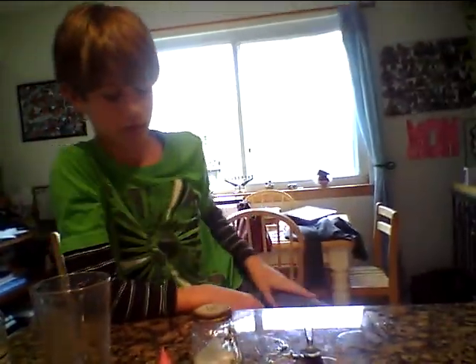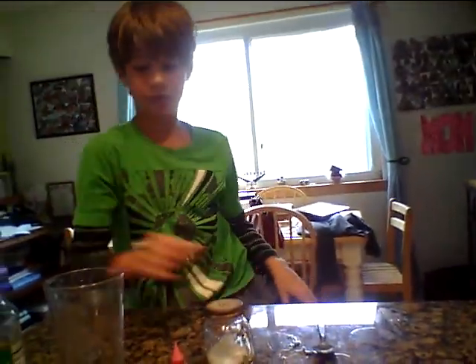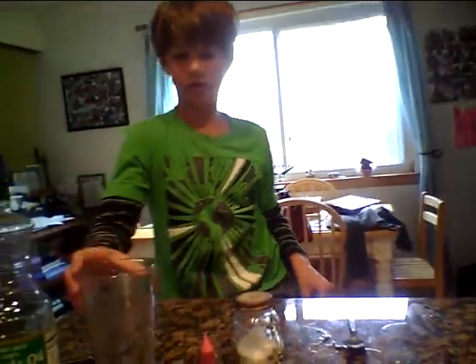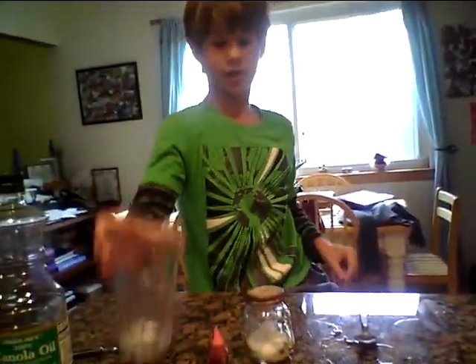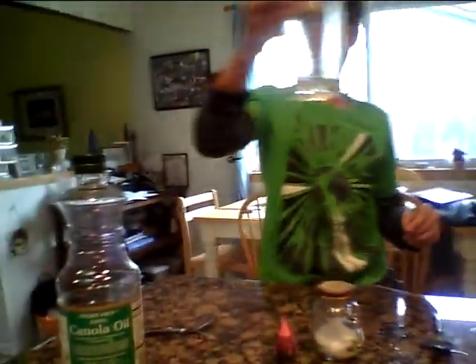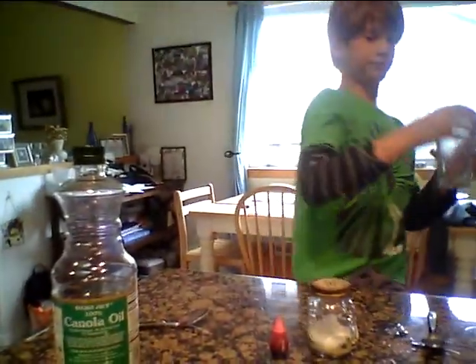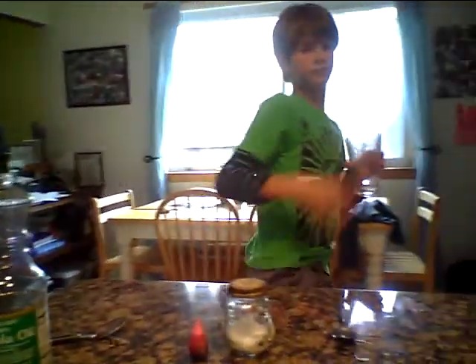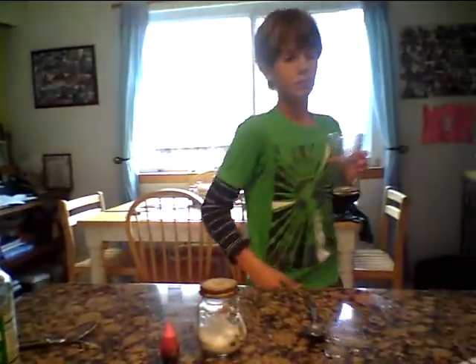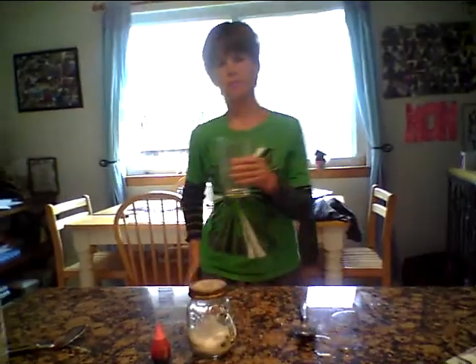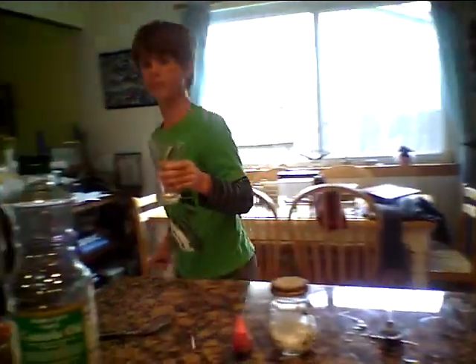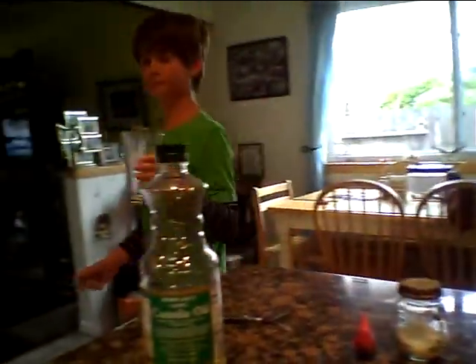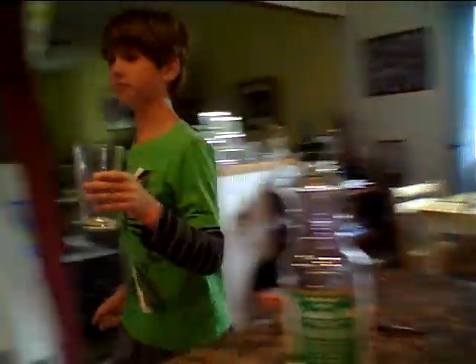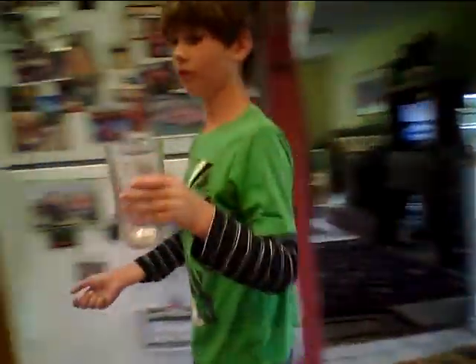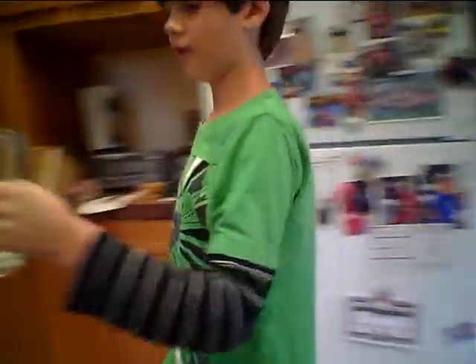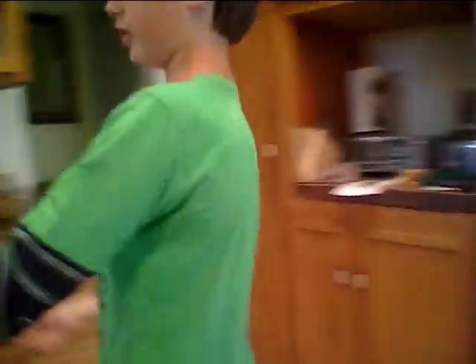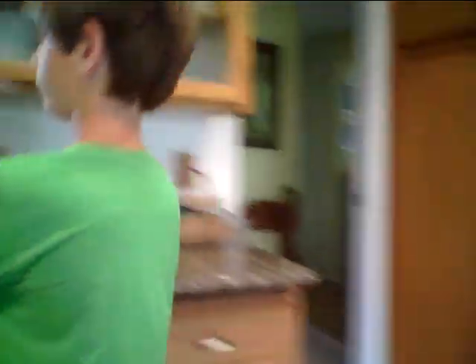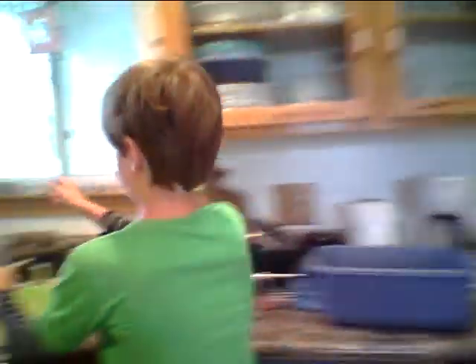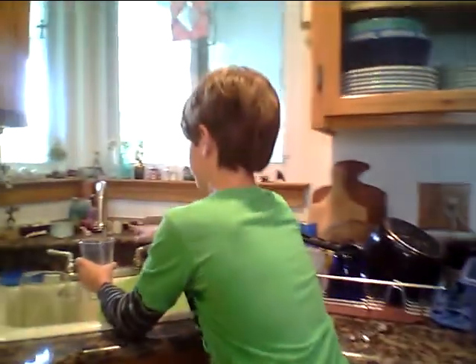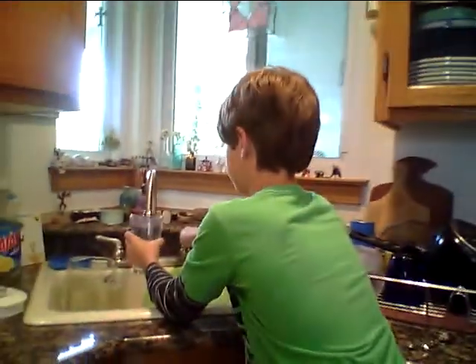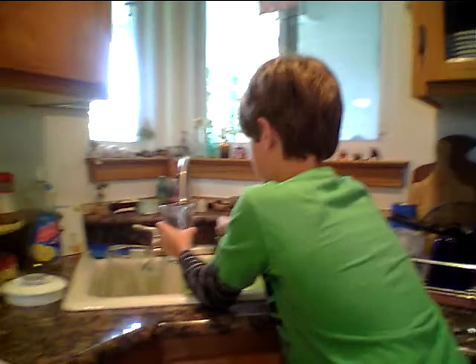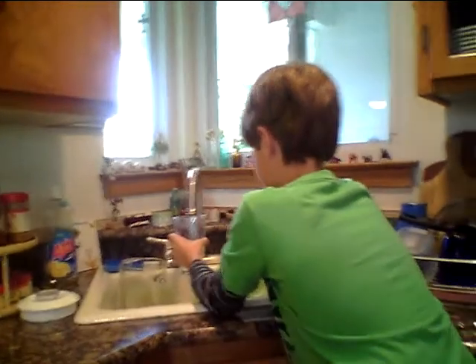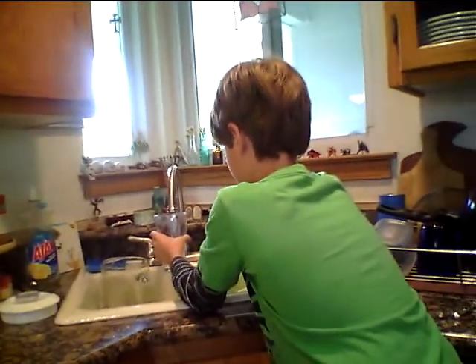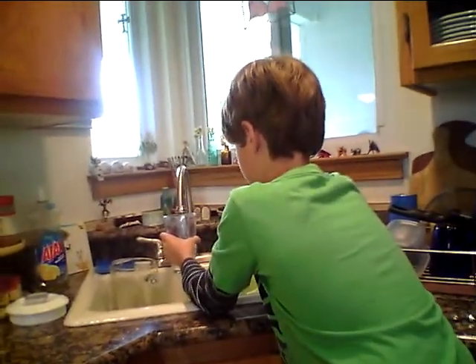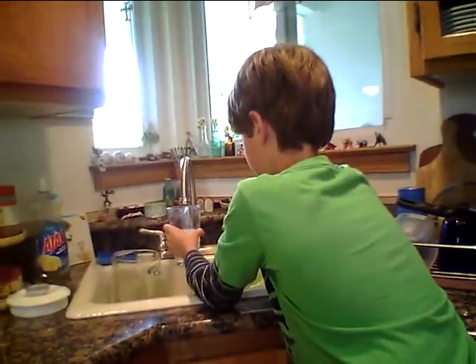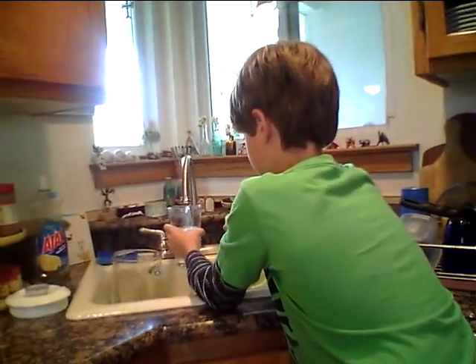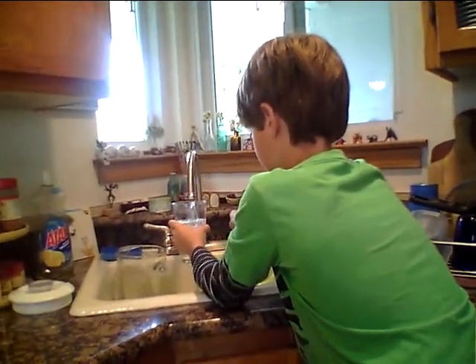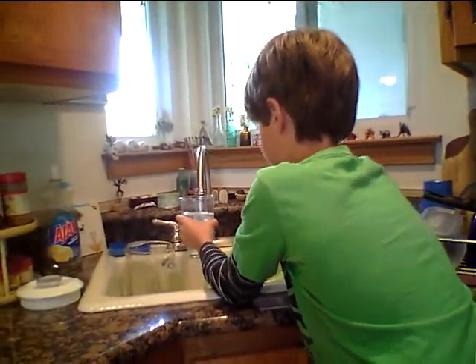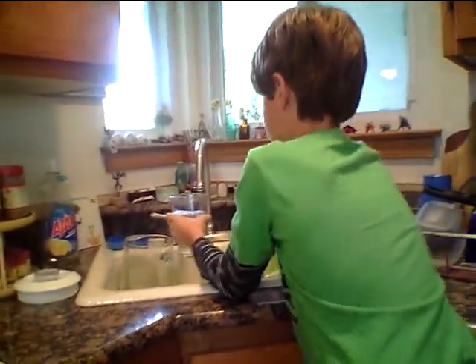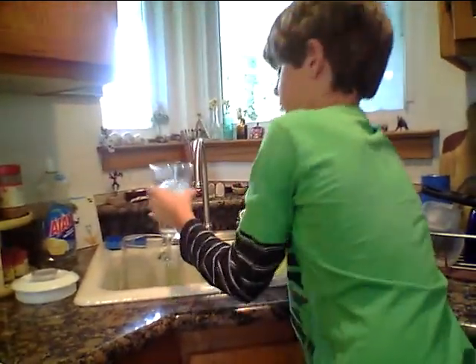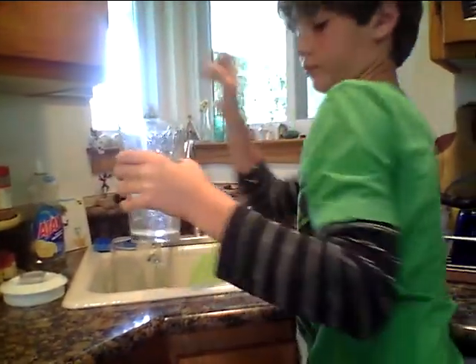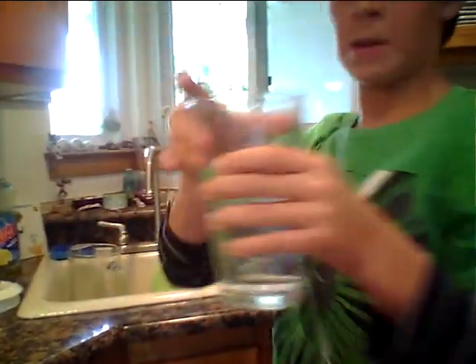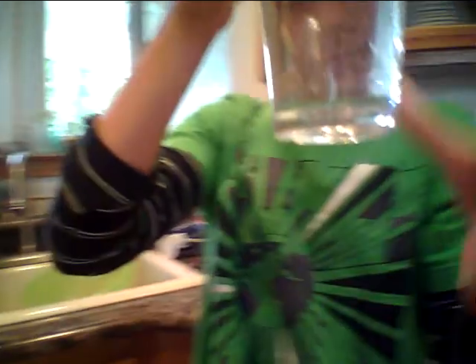So the first thing you're going to do is get your cup and fill it about three-fourths of the way — about this much.